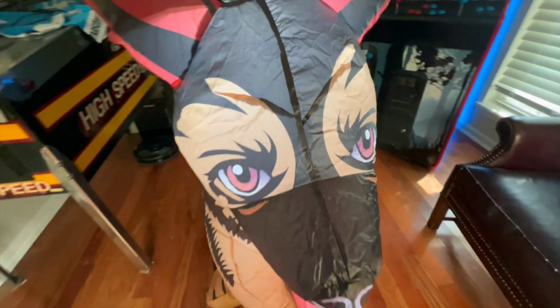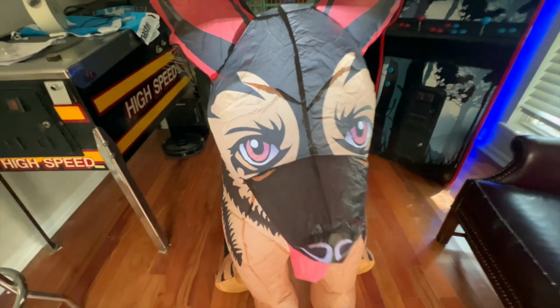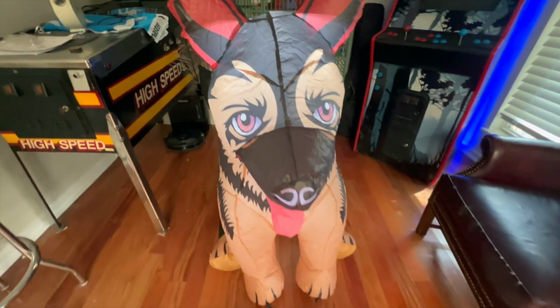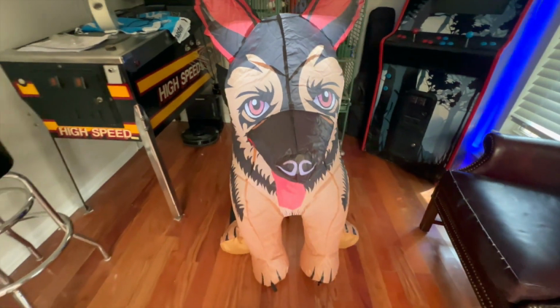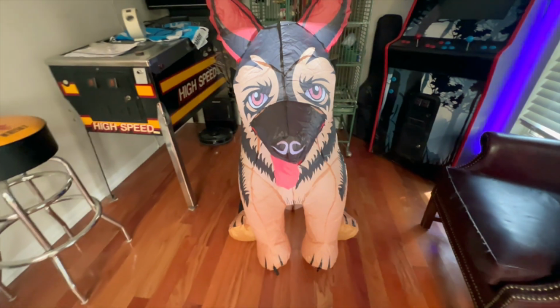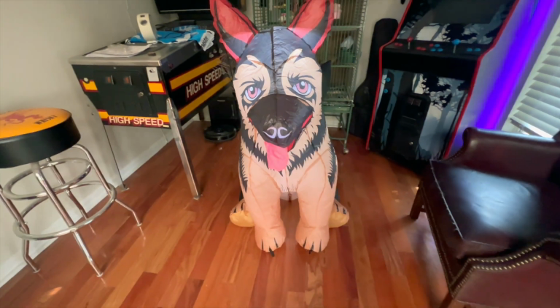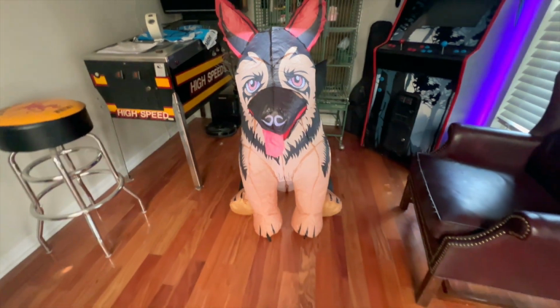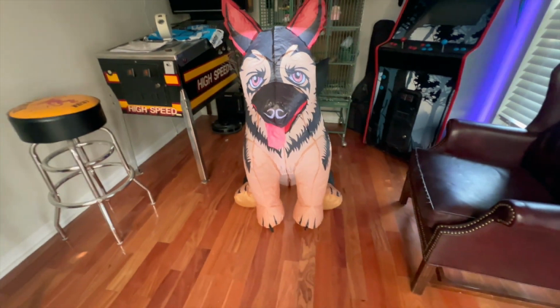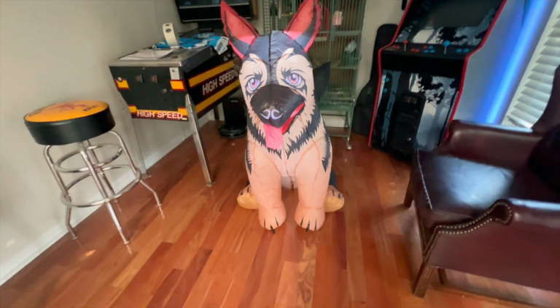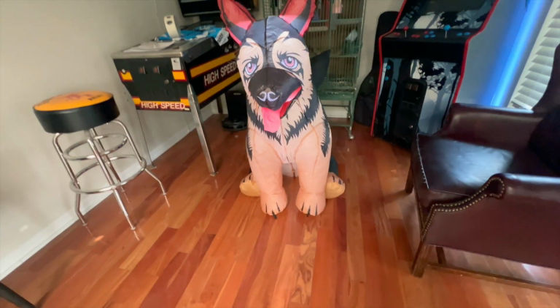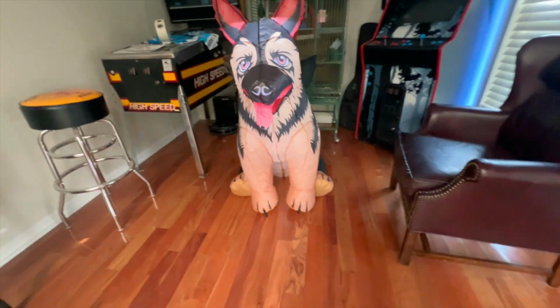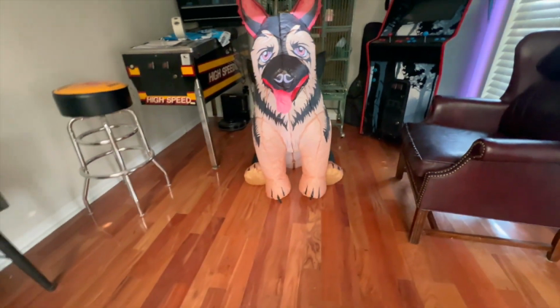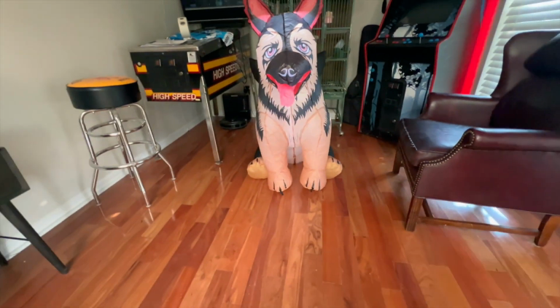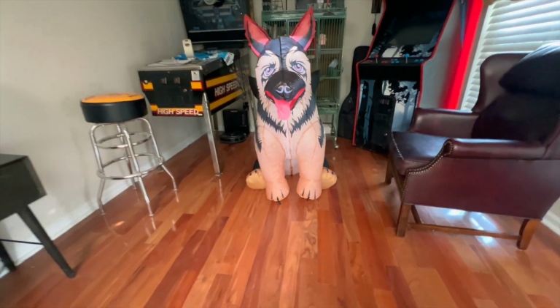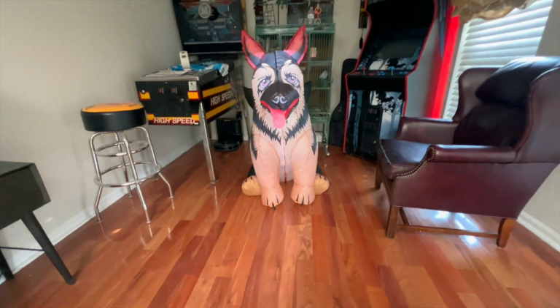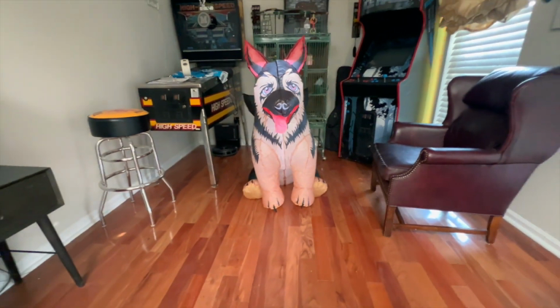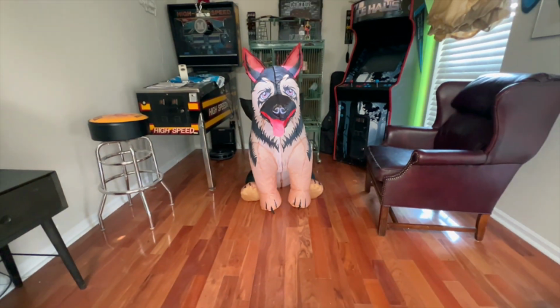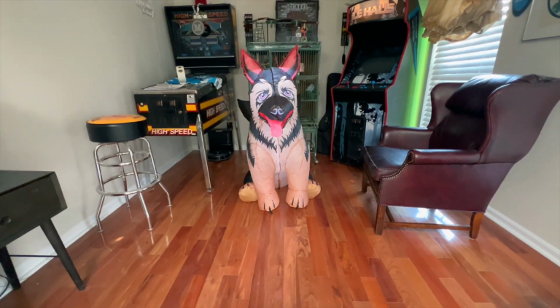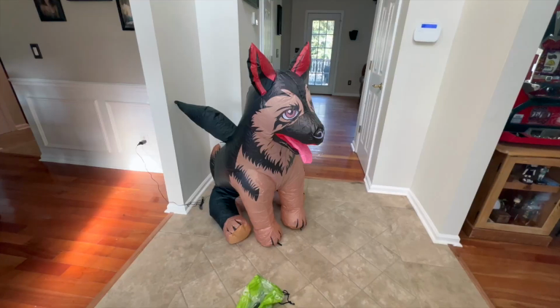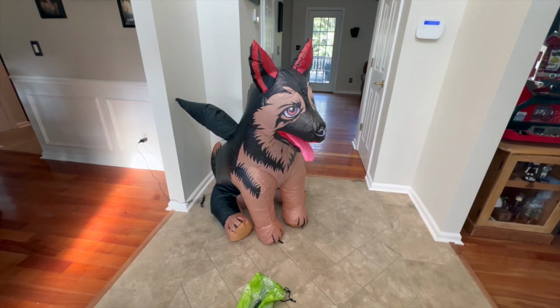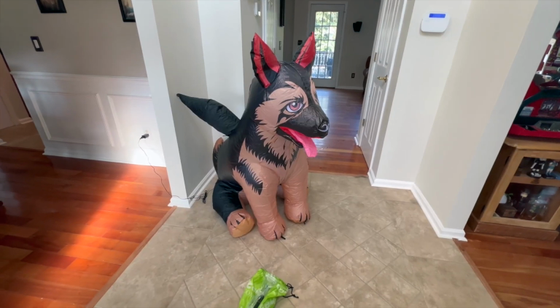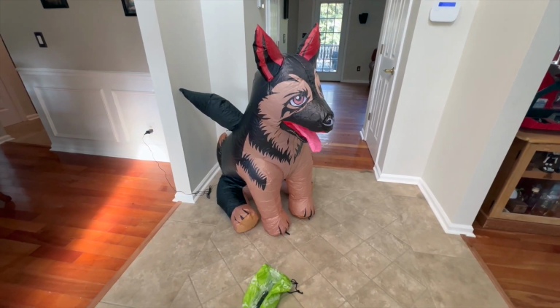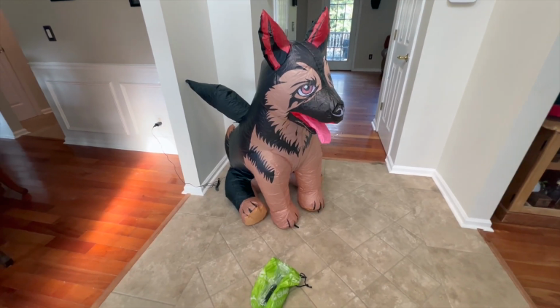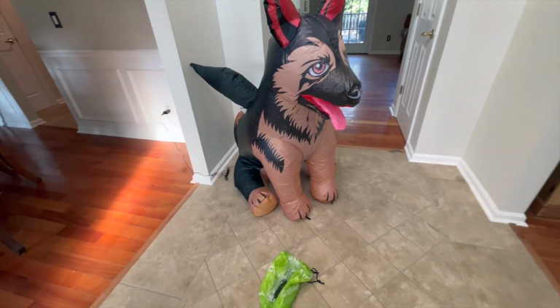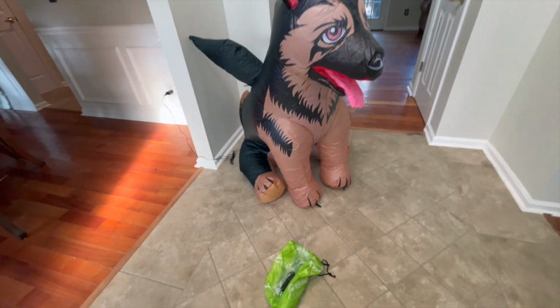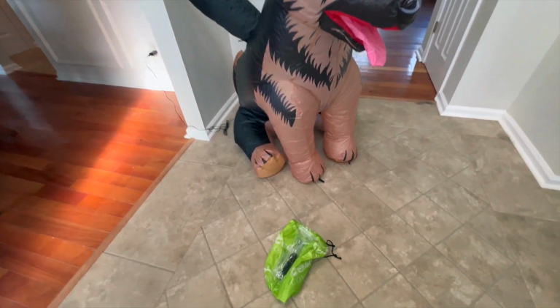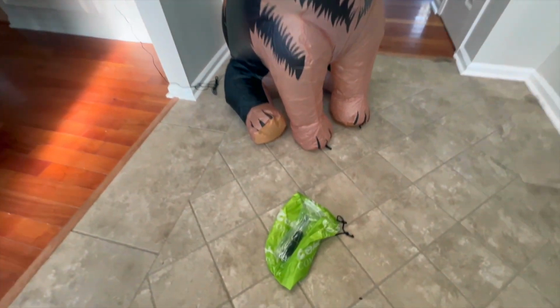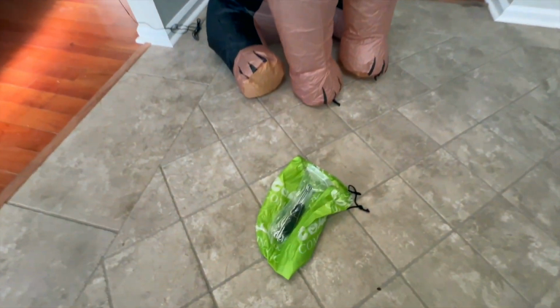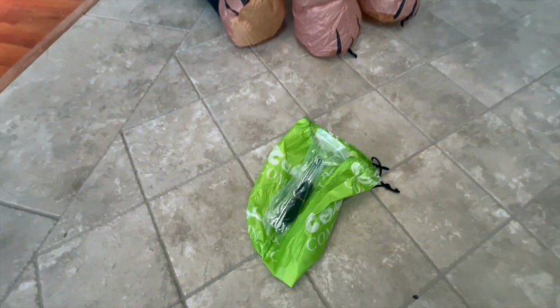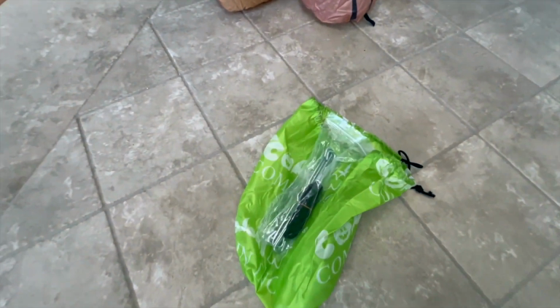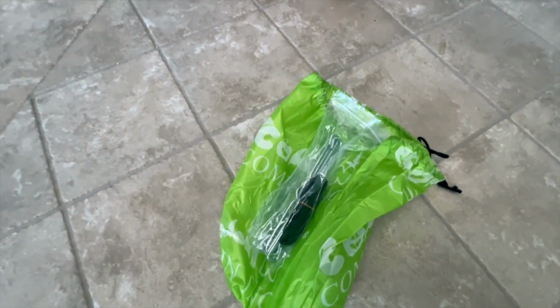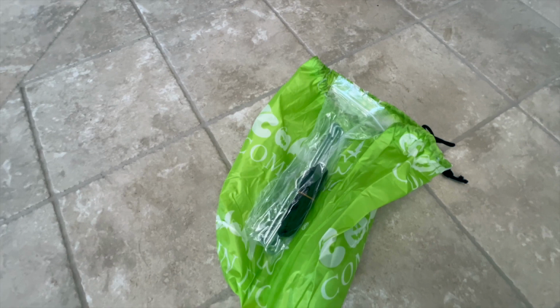I should have done this in the dark where you could see it, but you have to take it outside in the dark and you will see that you can see the entire thing. It's pretty cool even when it's not lit — it's cool daytime or nighttime.